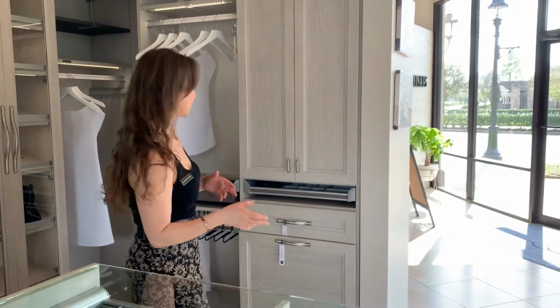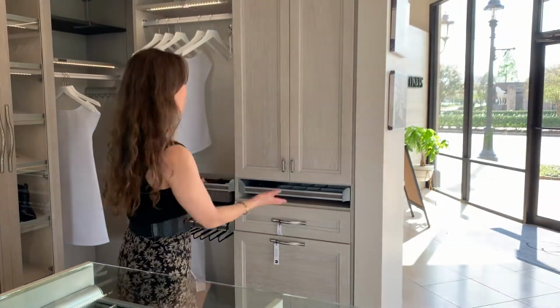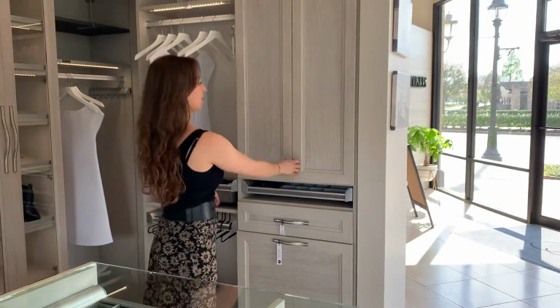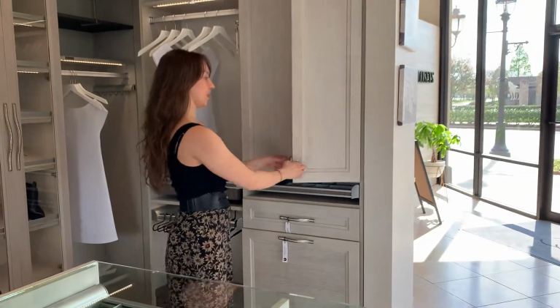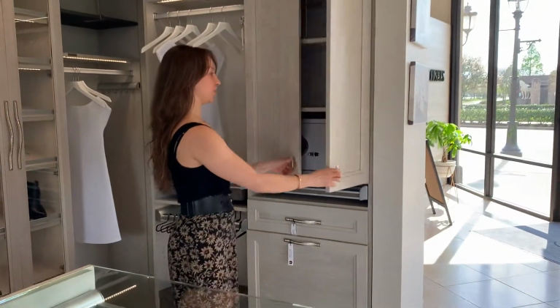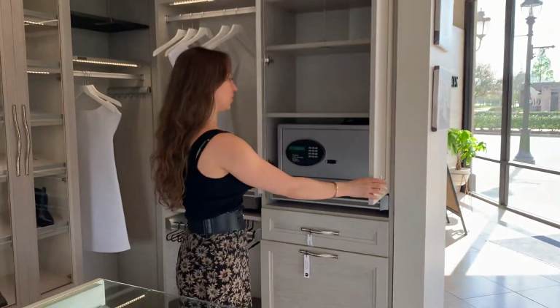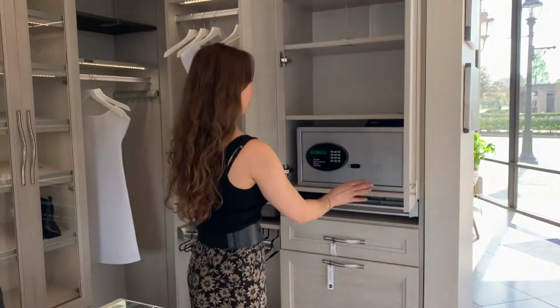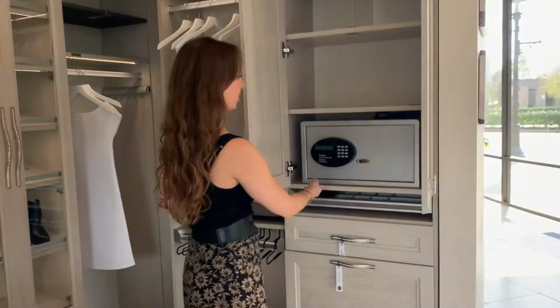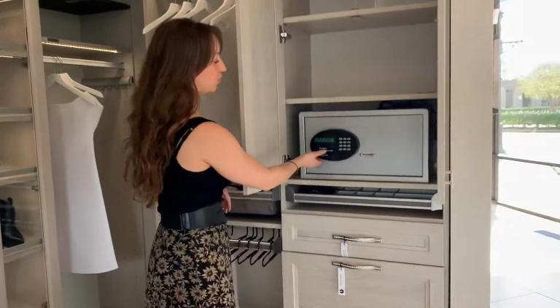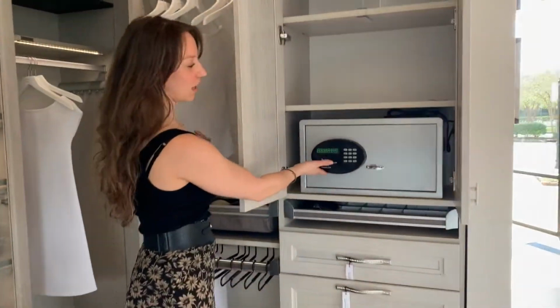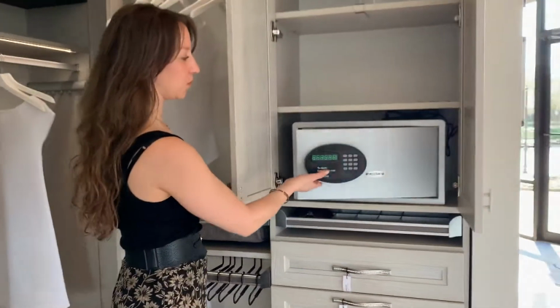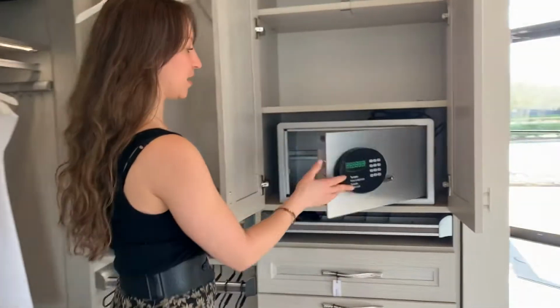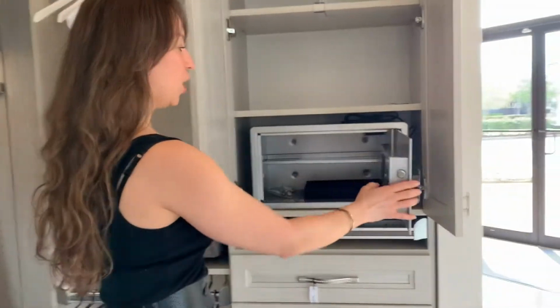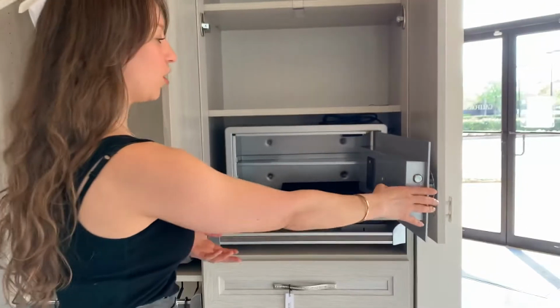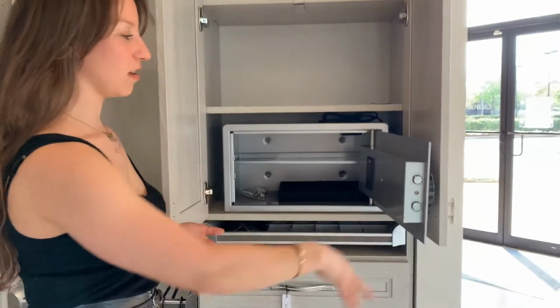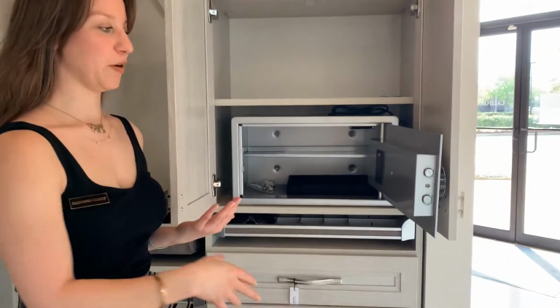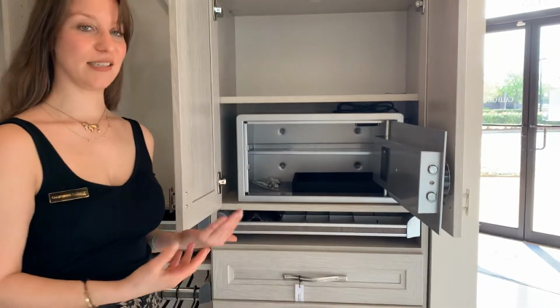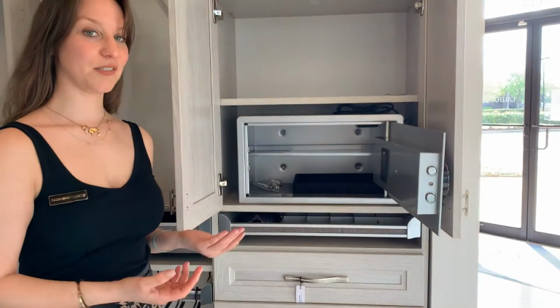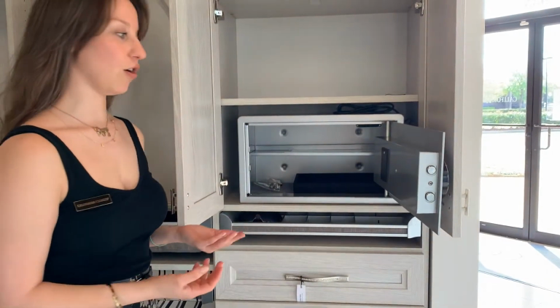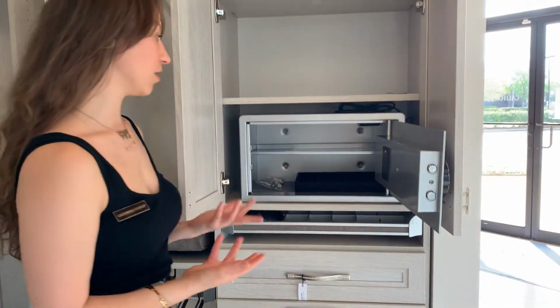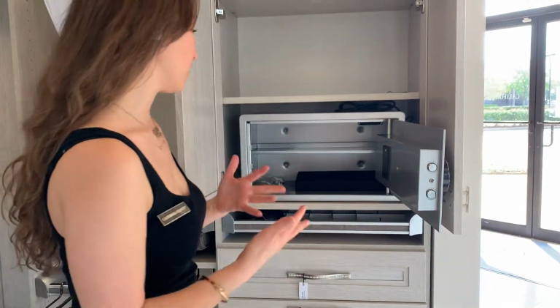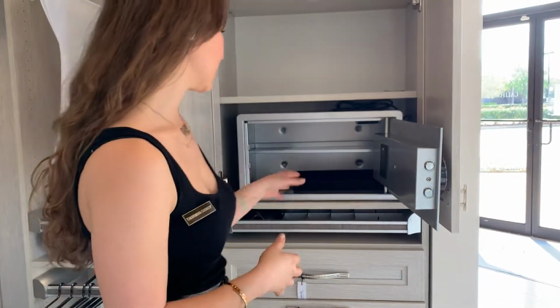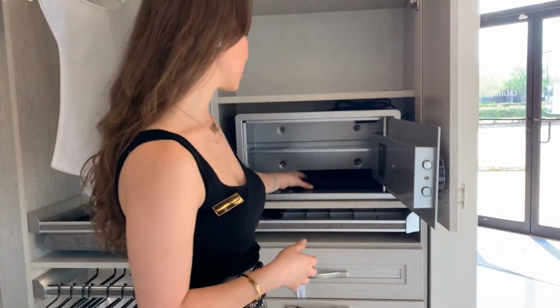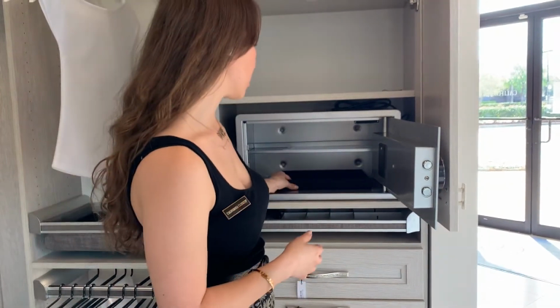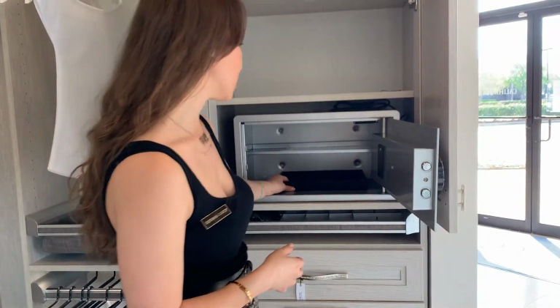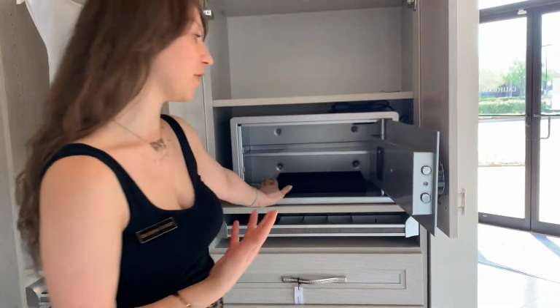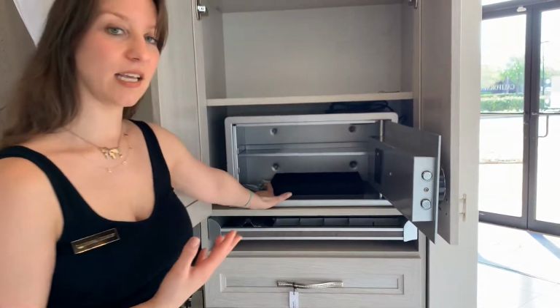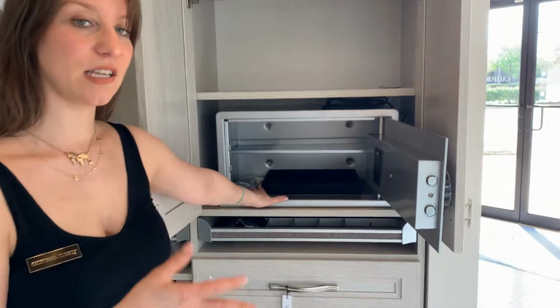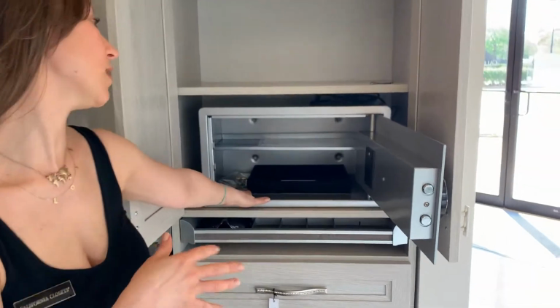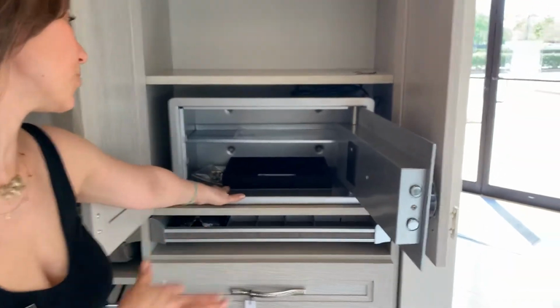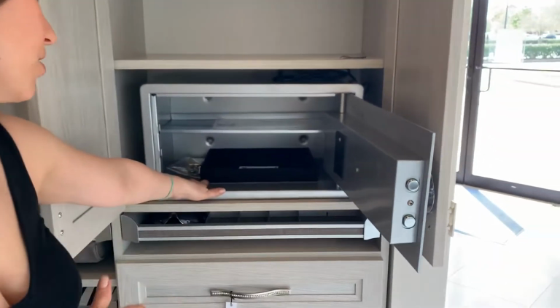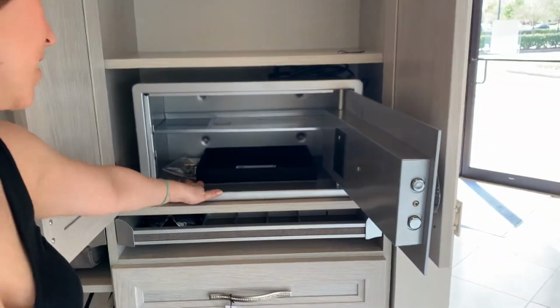Since I'm over here, I'm going to go ahead and show you one of the really cool elements. We're all kind of putting safes in our private areas, especially our closets. We have fire safes as well as regular safes.